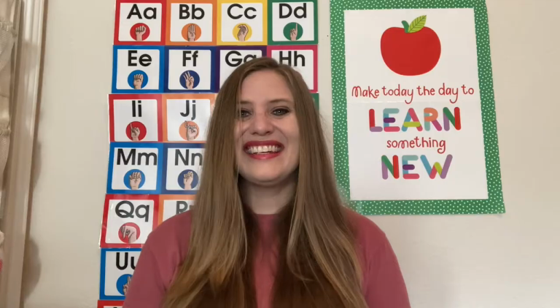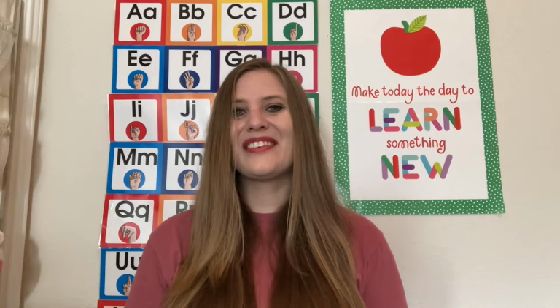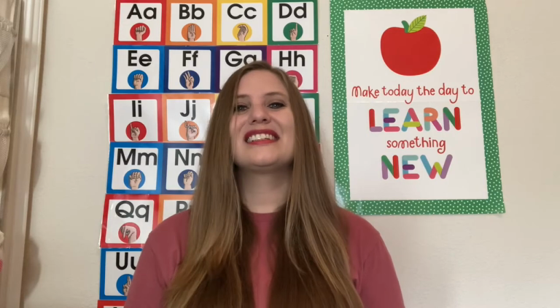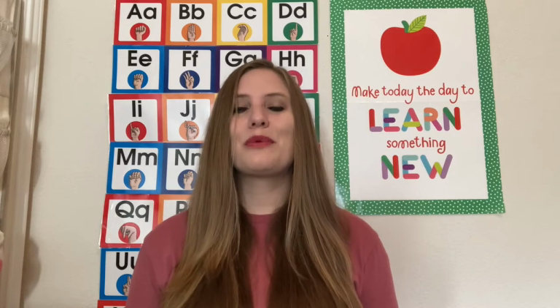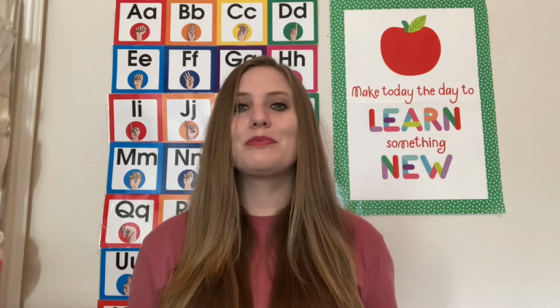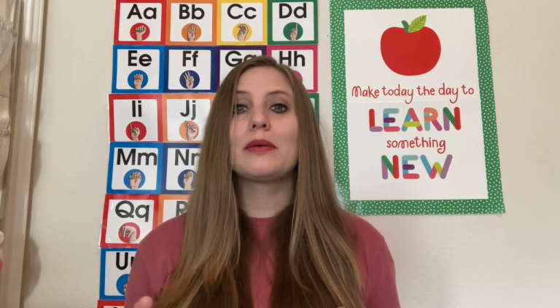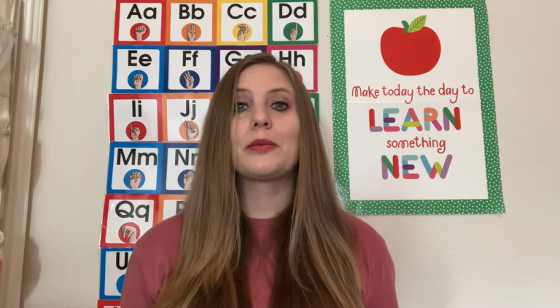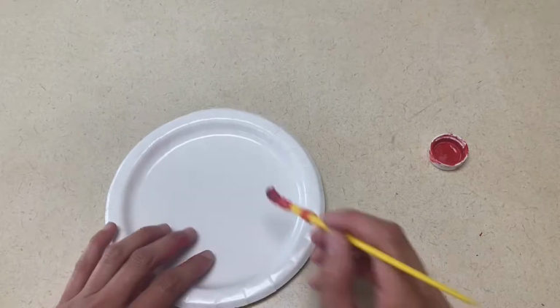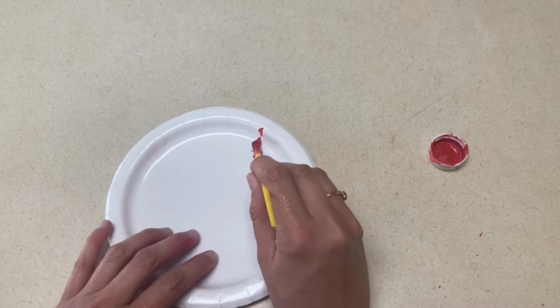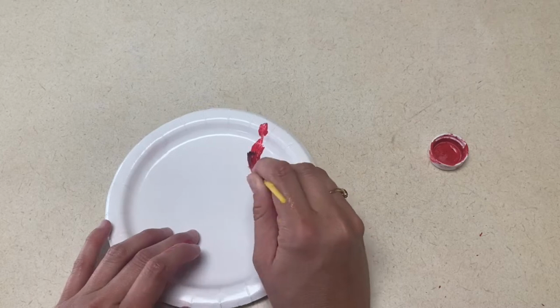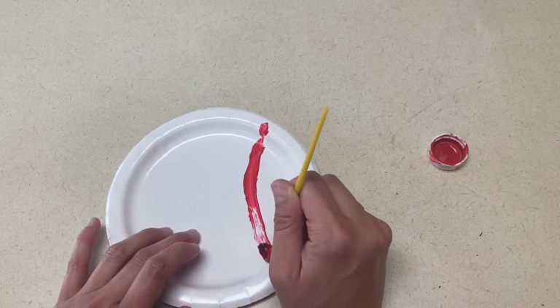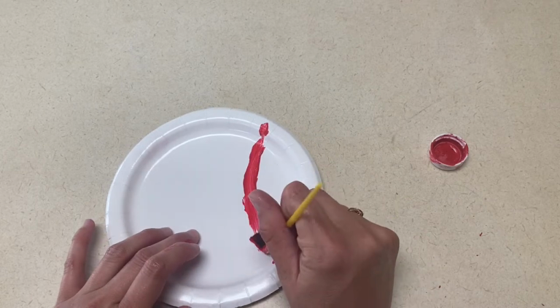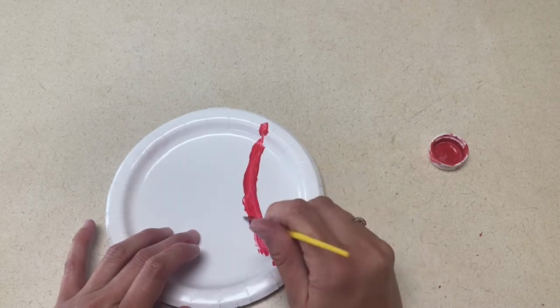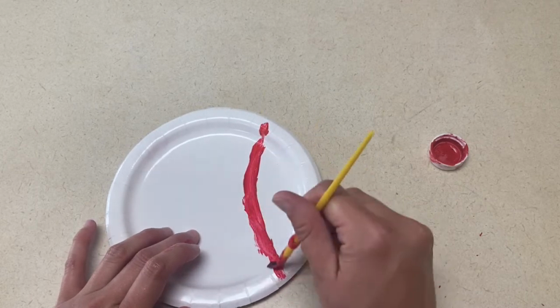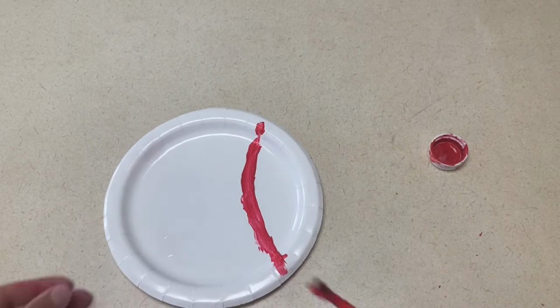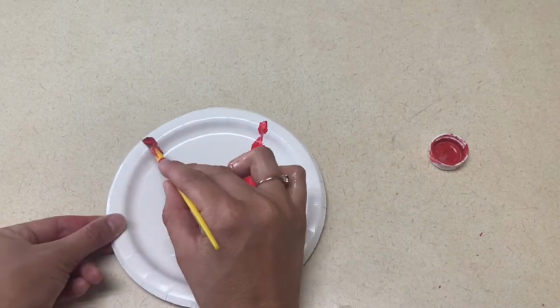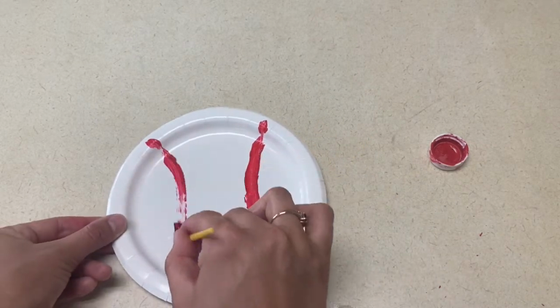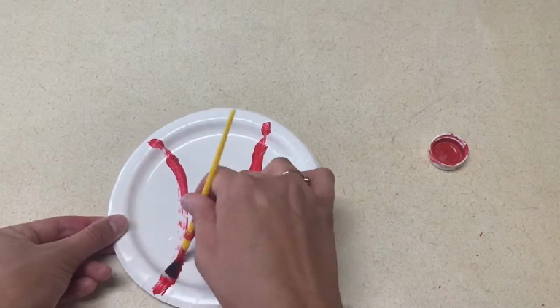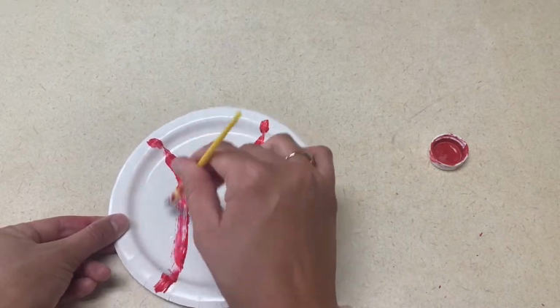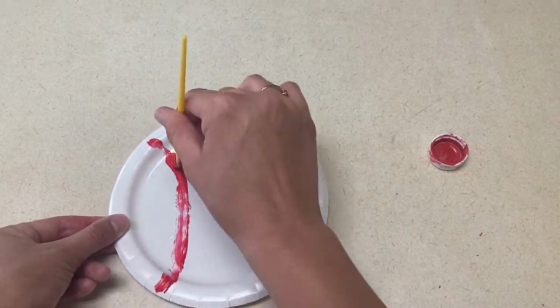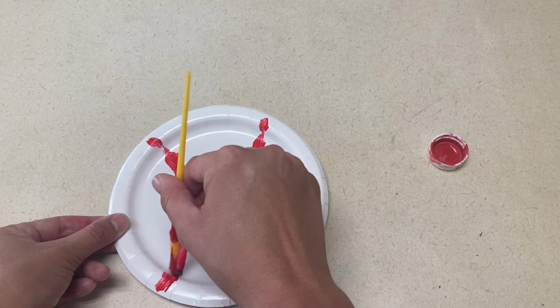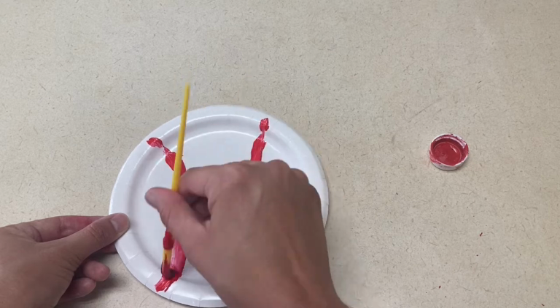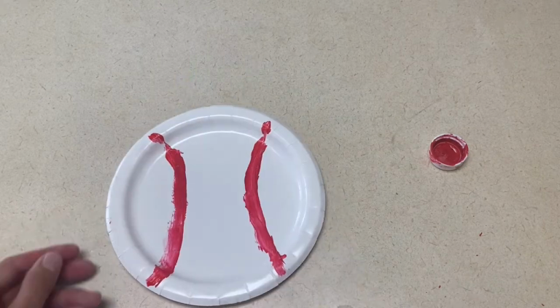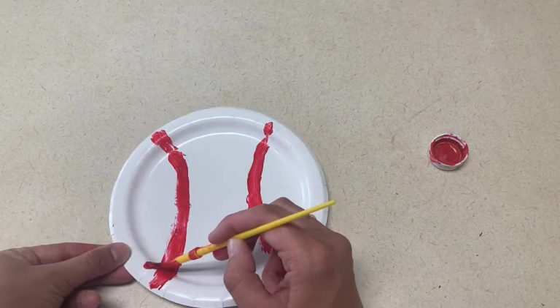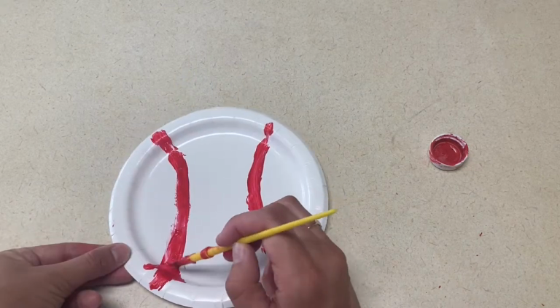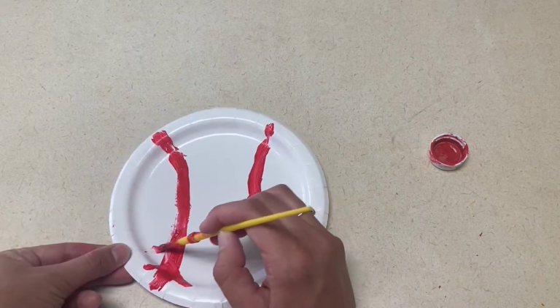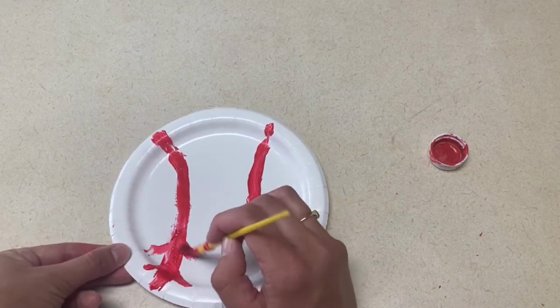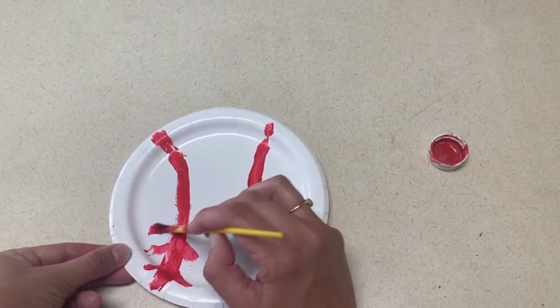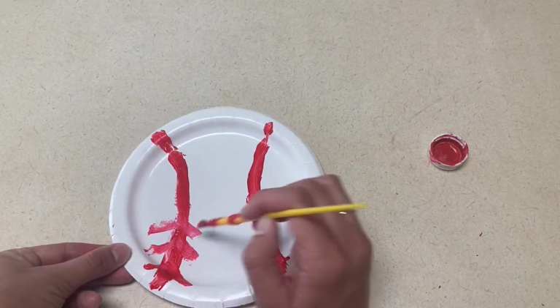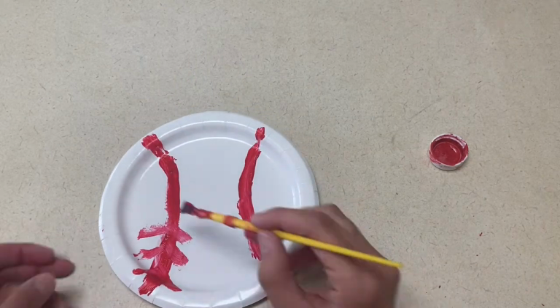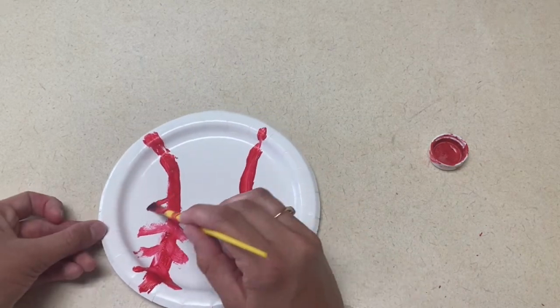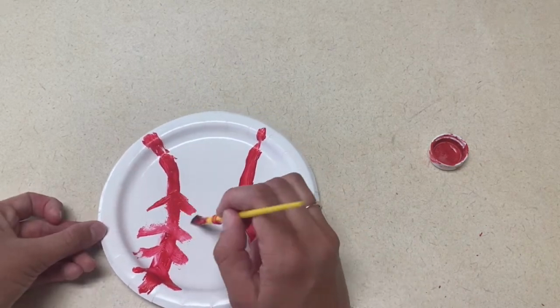The next art project is a baseball with a paper plate. This is very simple. All you need is a paintbrush, red paint, and a paper plate. Show the children a template that you've already made and then let them paint the lines of a baseball onto a paper plate.